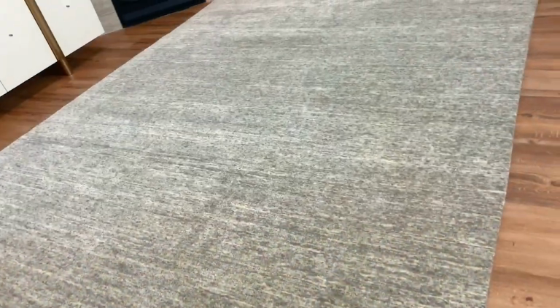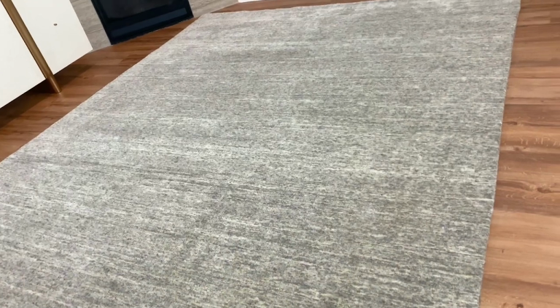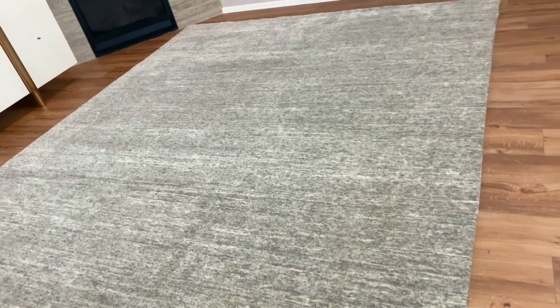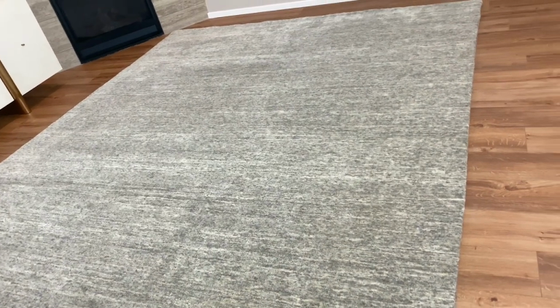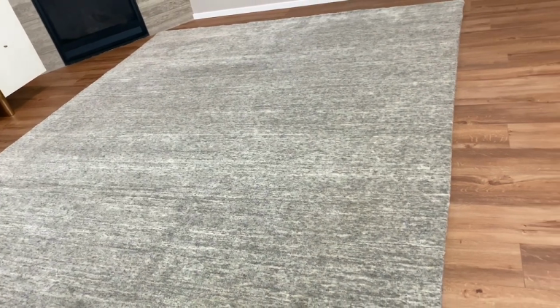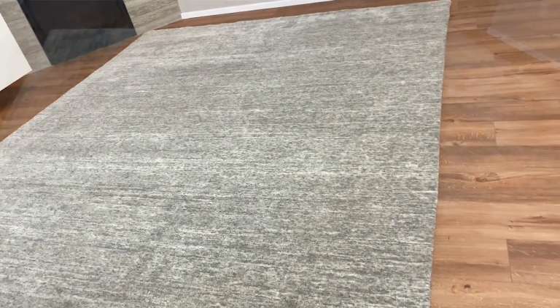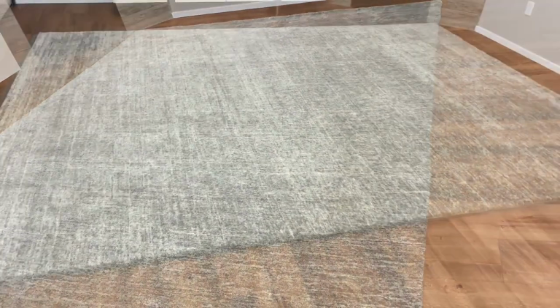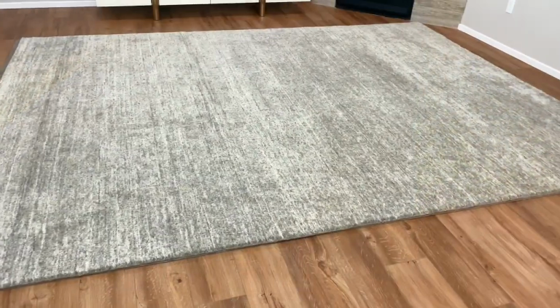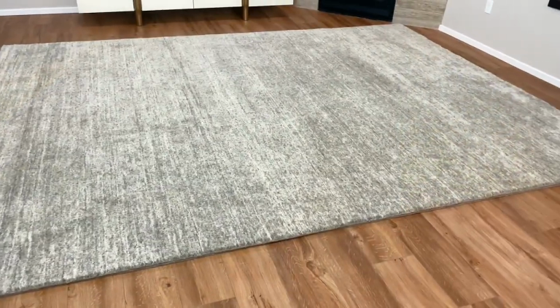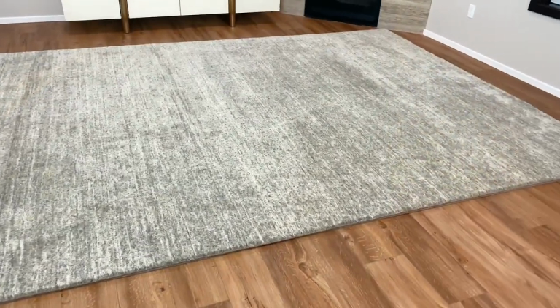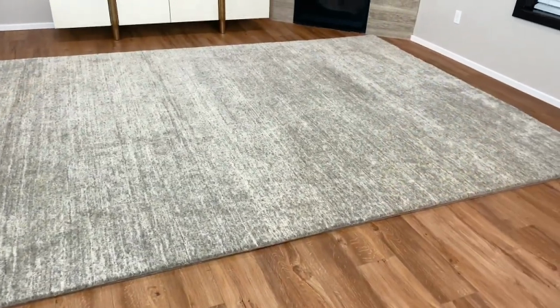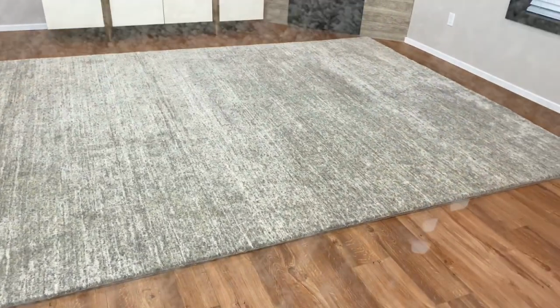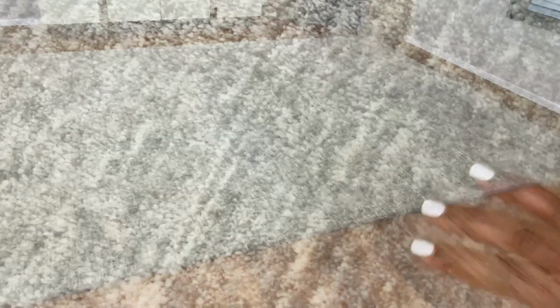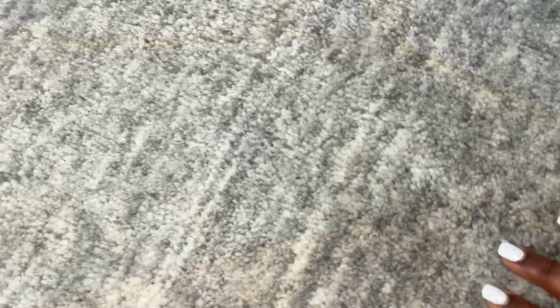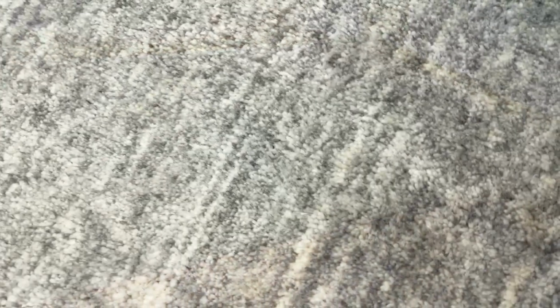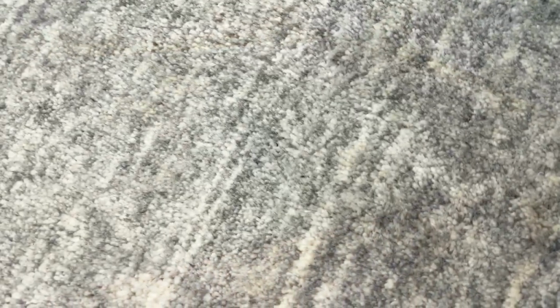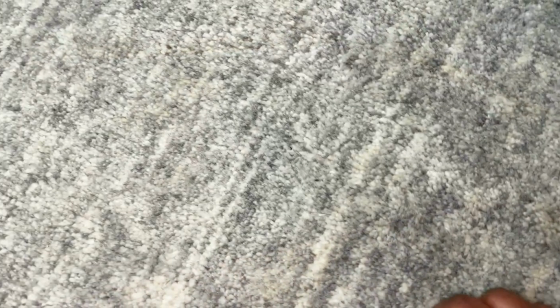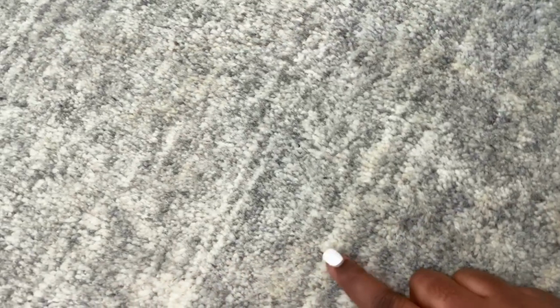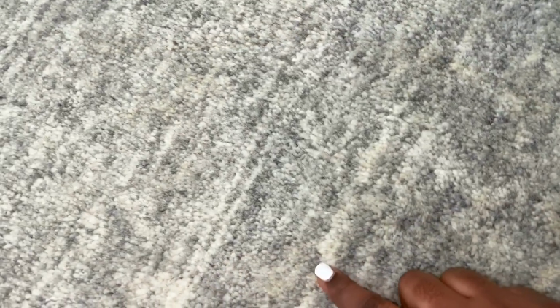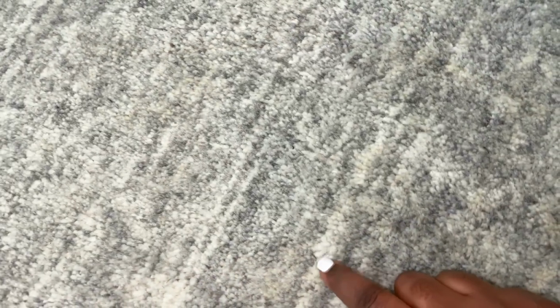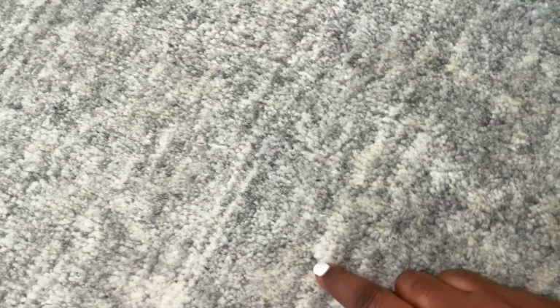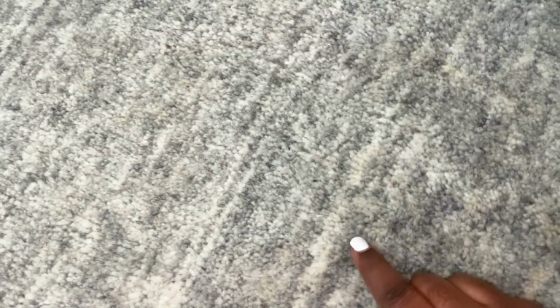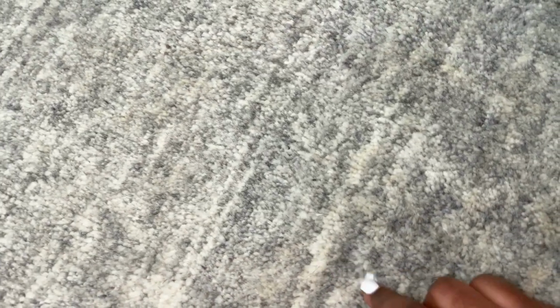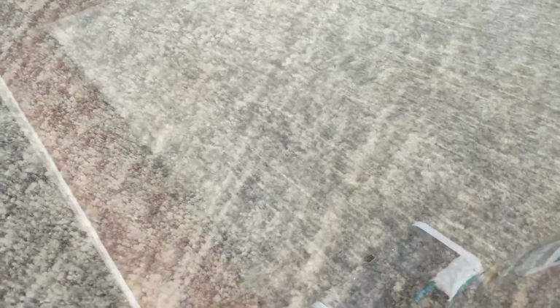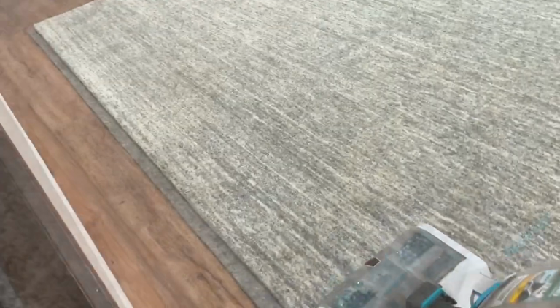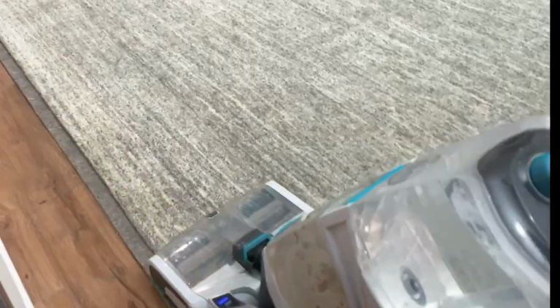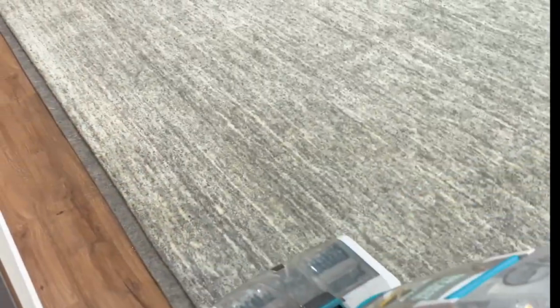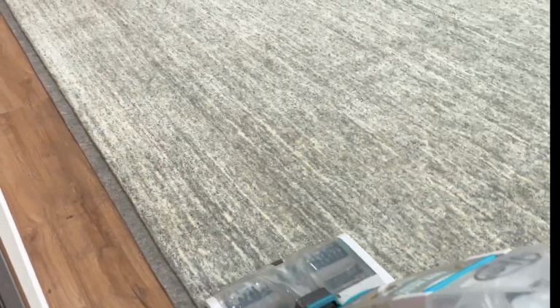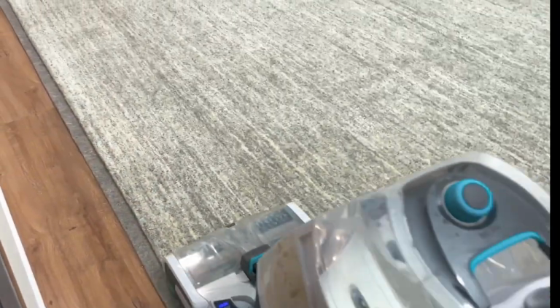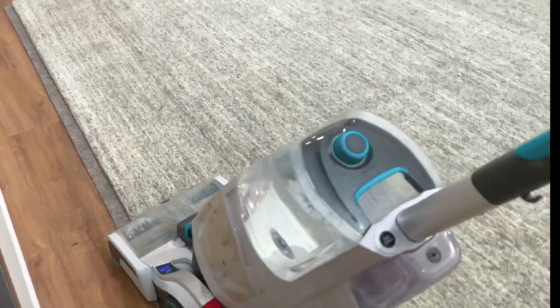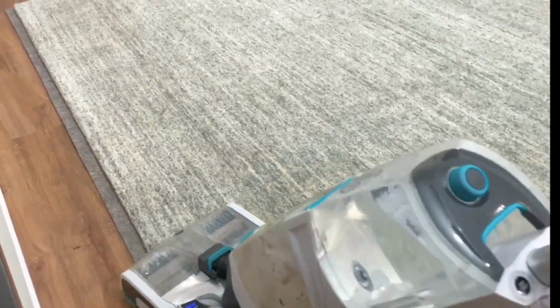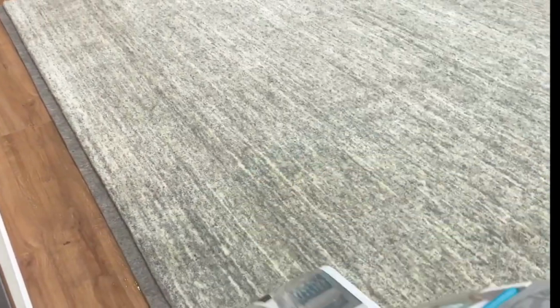Our new rug fits perfectly in our living room space. We like to wash our rugs before use, so we'll give it a good wash using our carpet washer, which I really recommend. I'll link it in the description below for you.